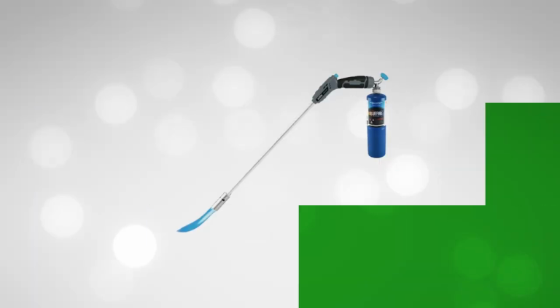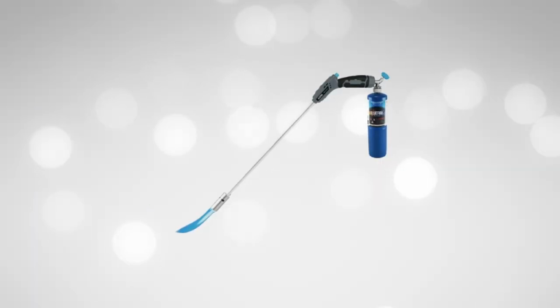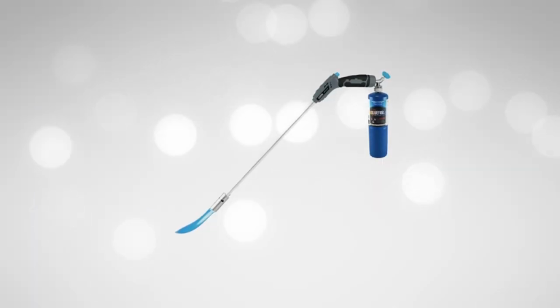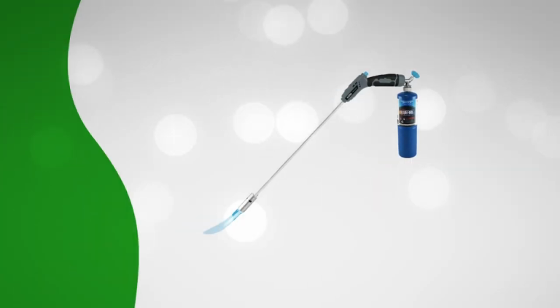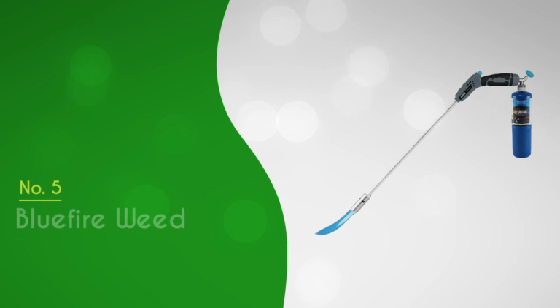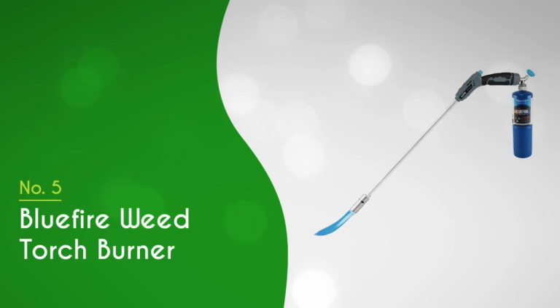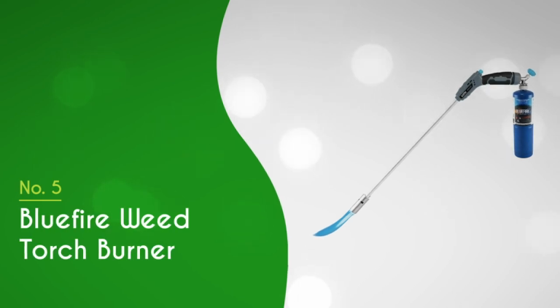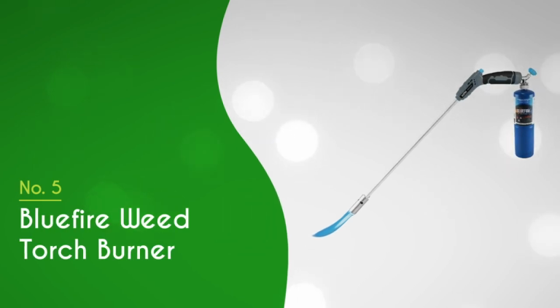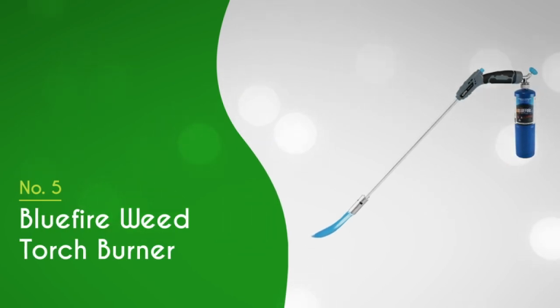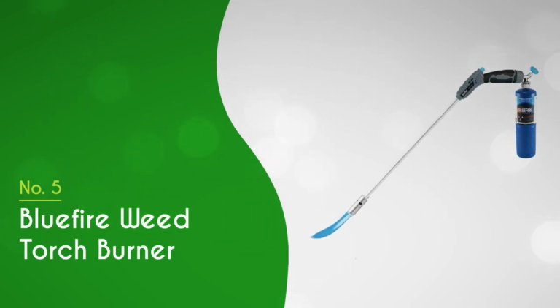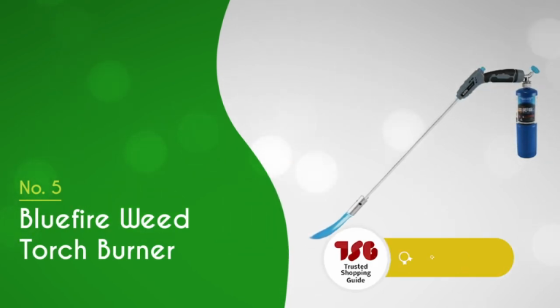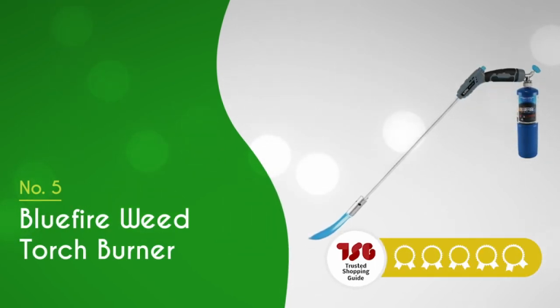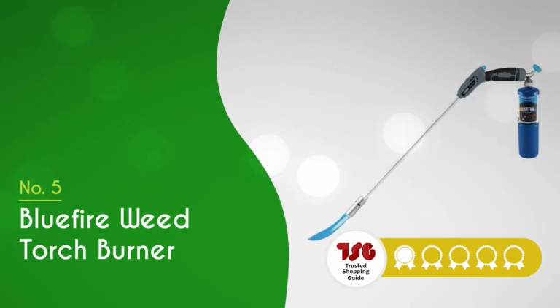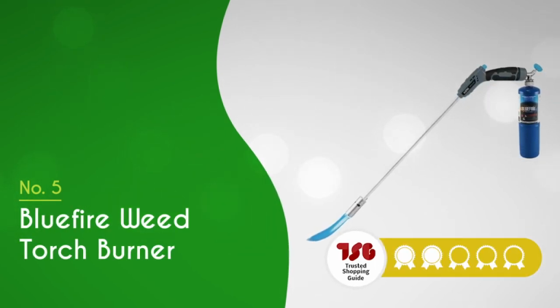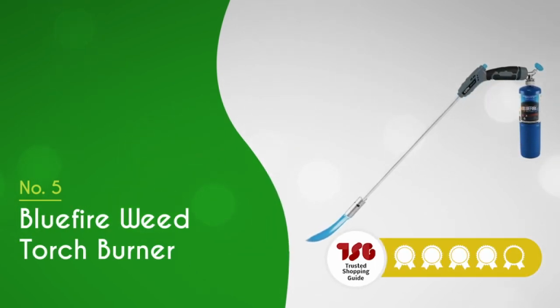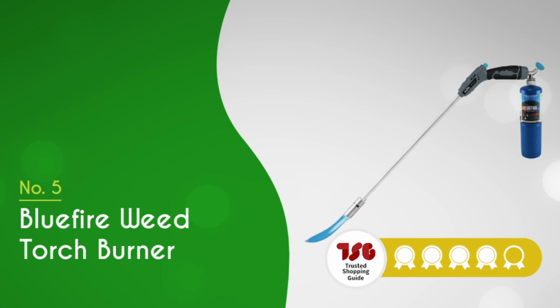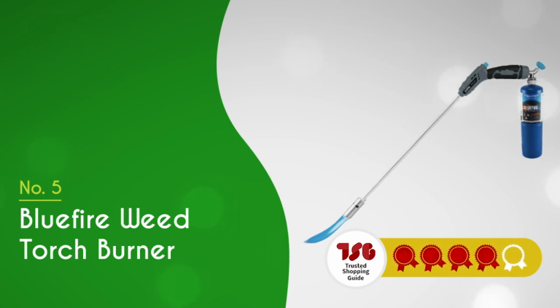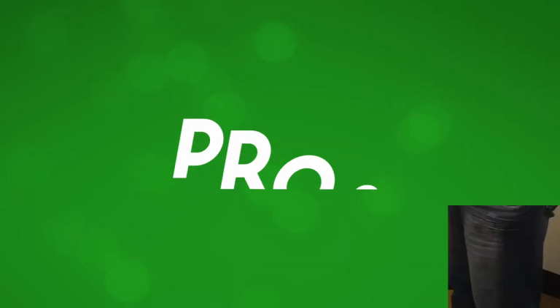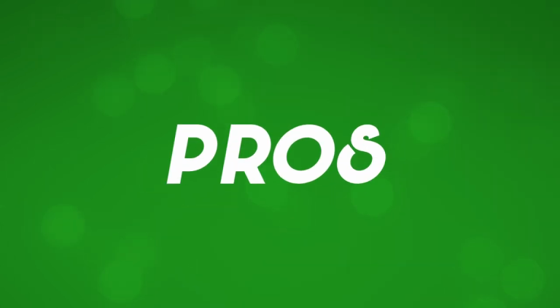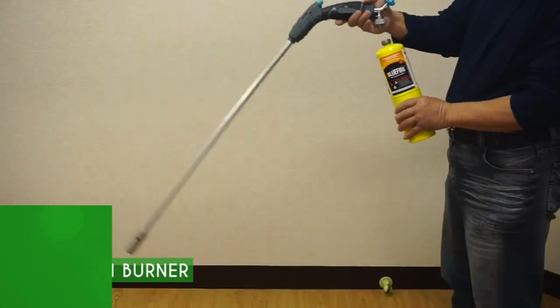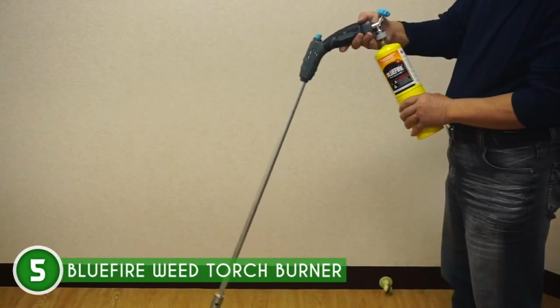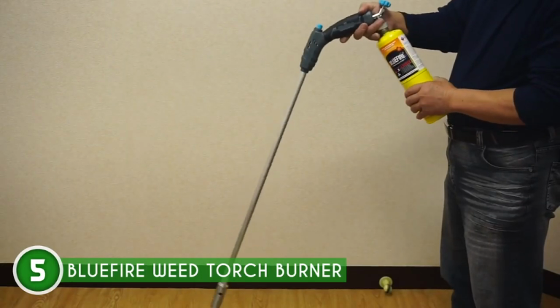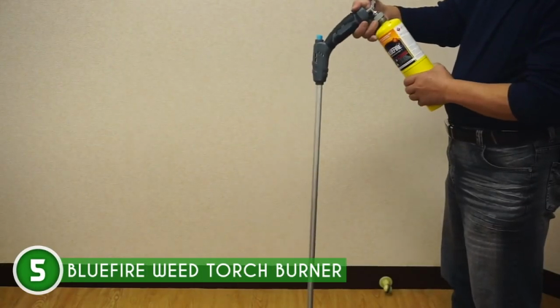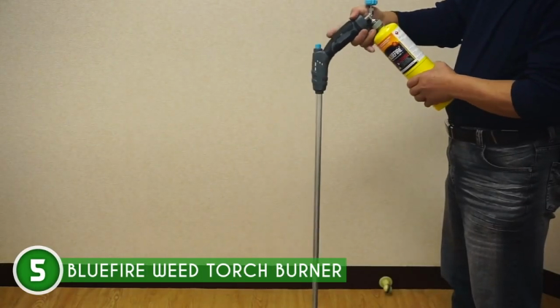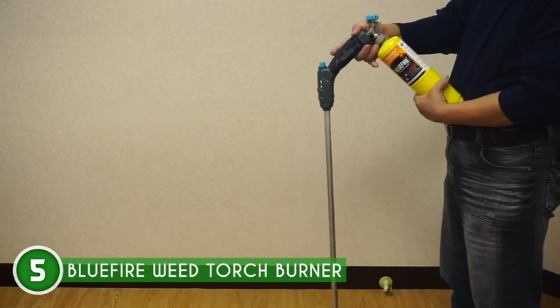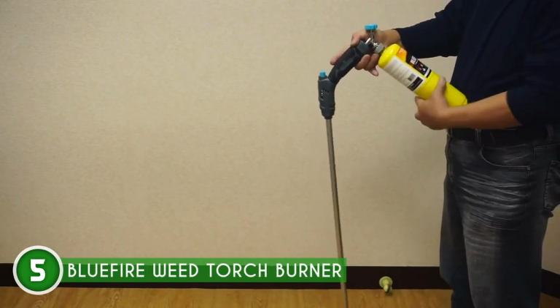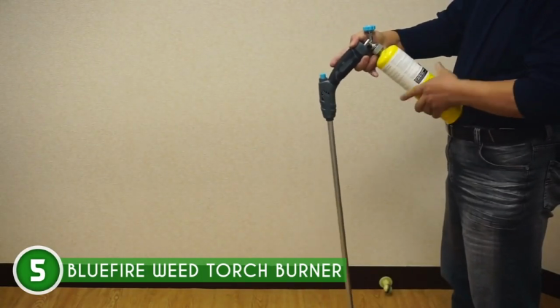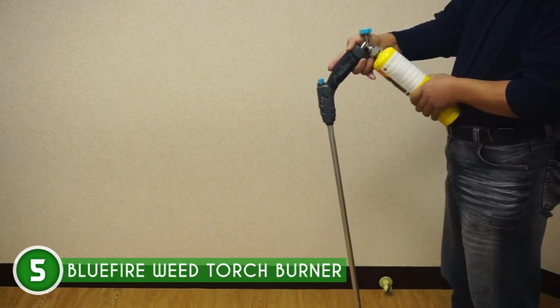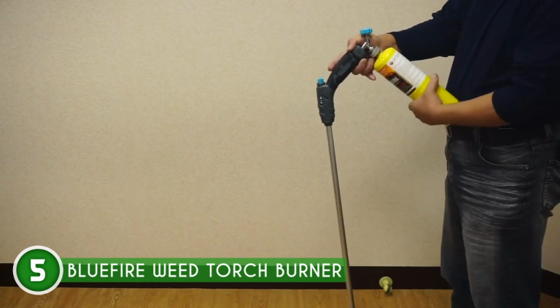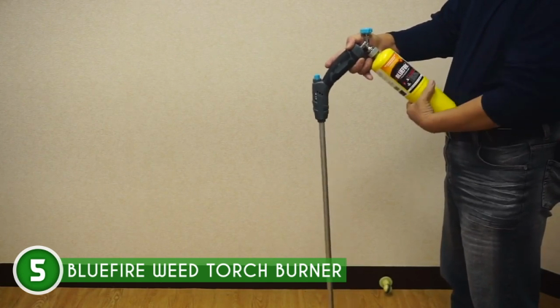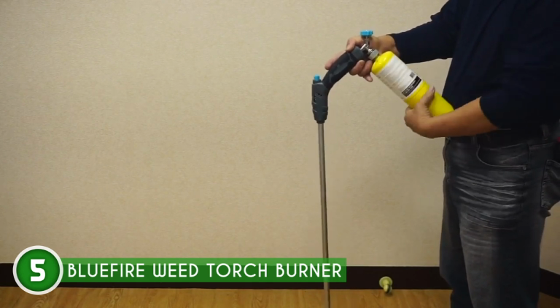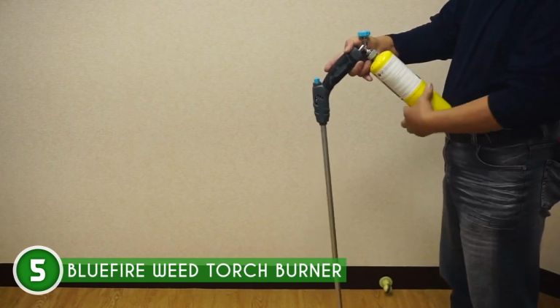The fifth weed burner on our list is the Blue Fire Weed Torch Burner, which TrustedShoppingGuy.com has awarded a 4-badge rating. If you're tired of bending your waist while tackling those pesky weeds or melting ice, the Blue Fire Weed Torch Burner has your back.